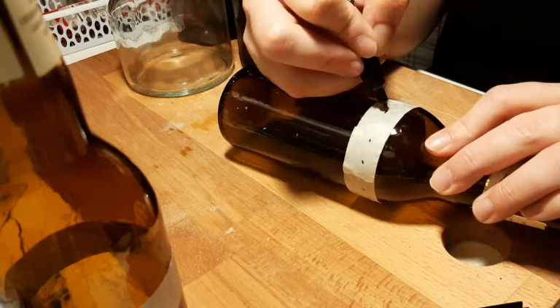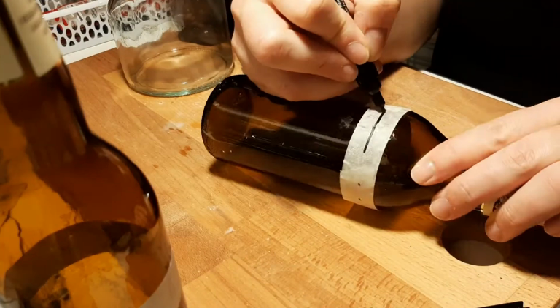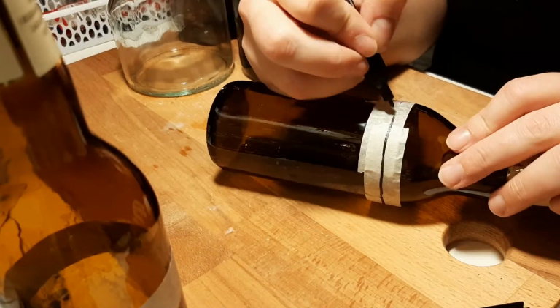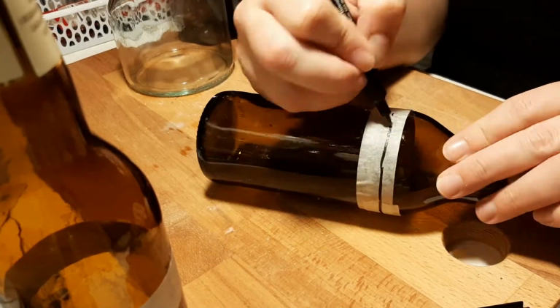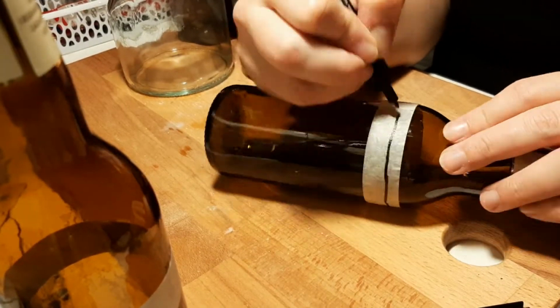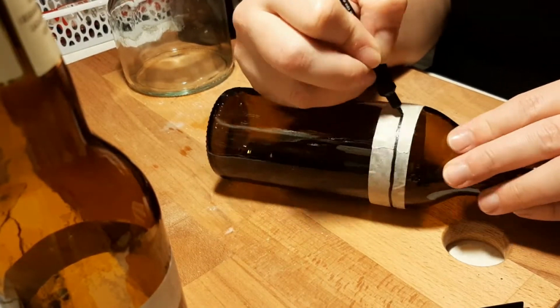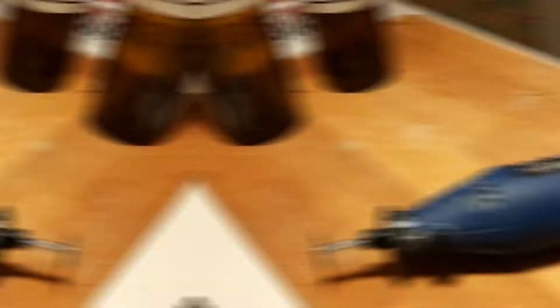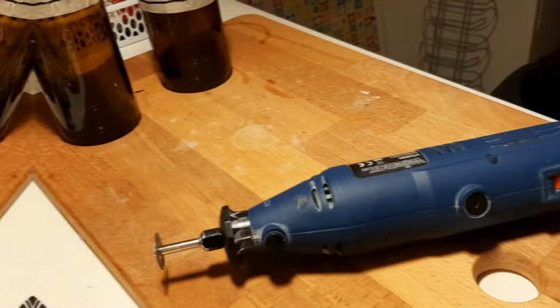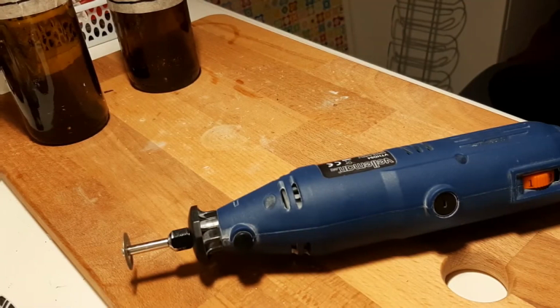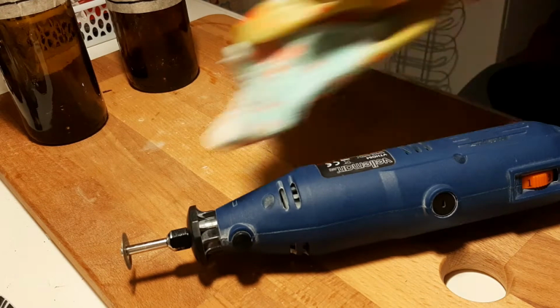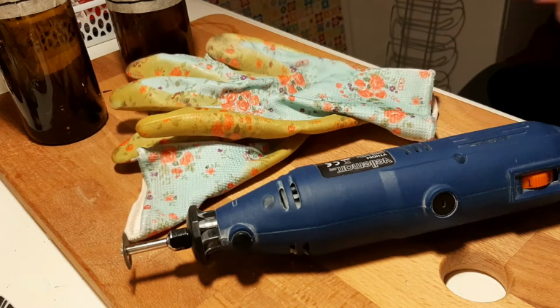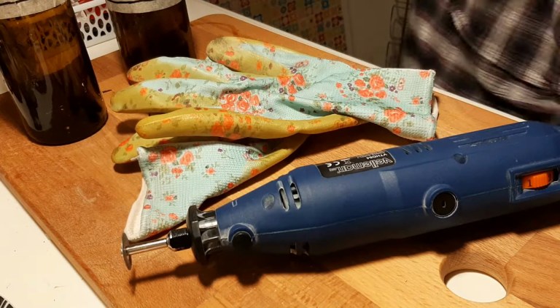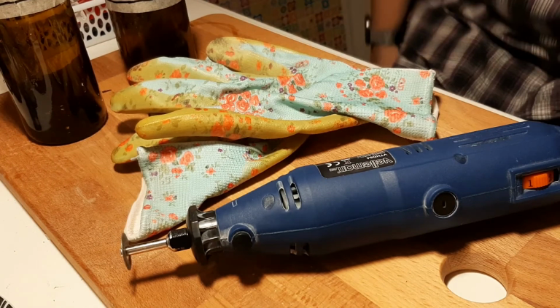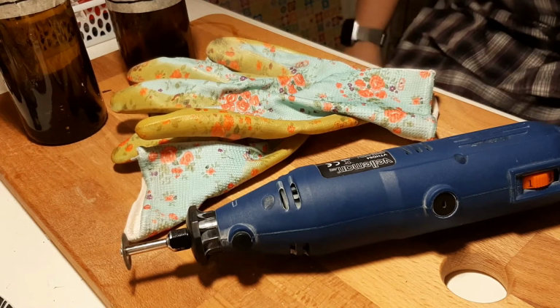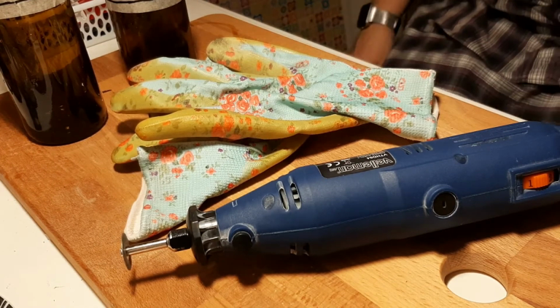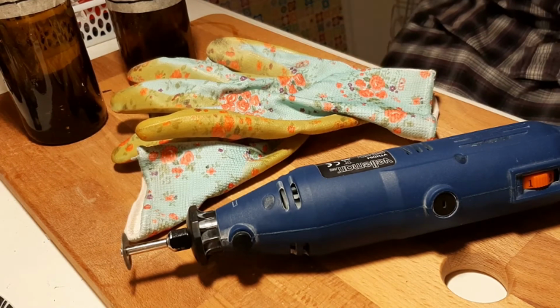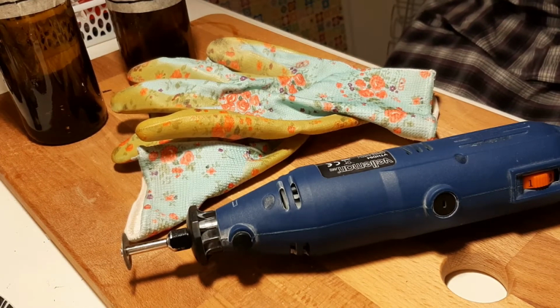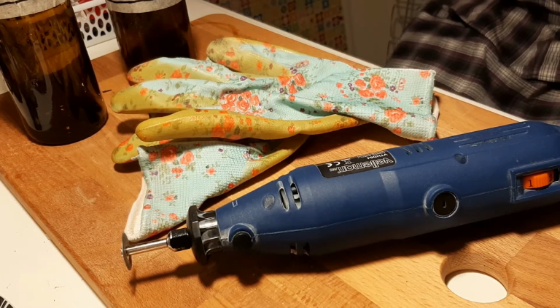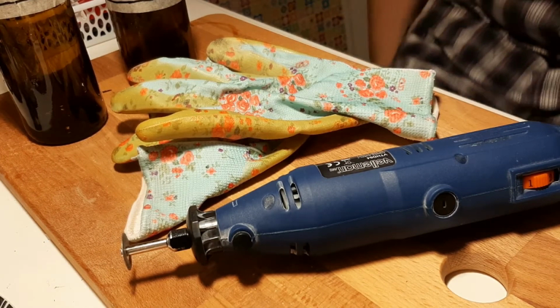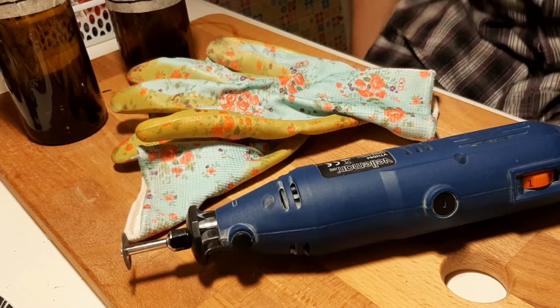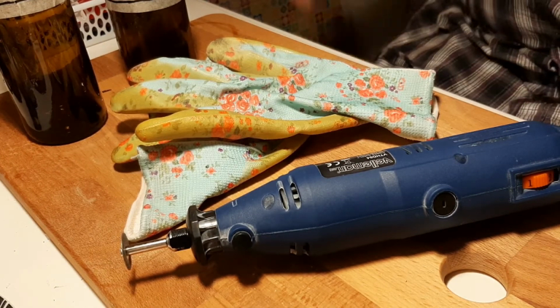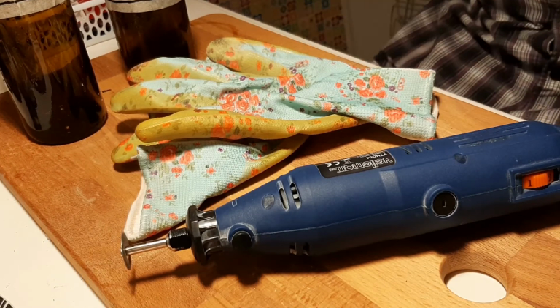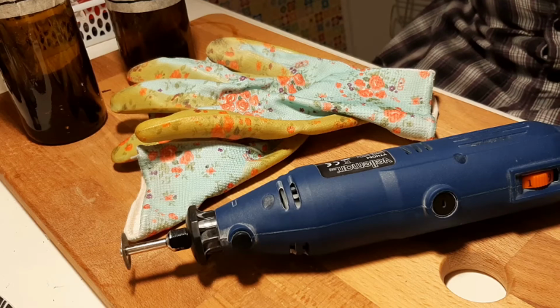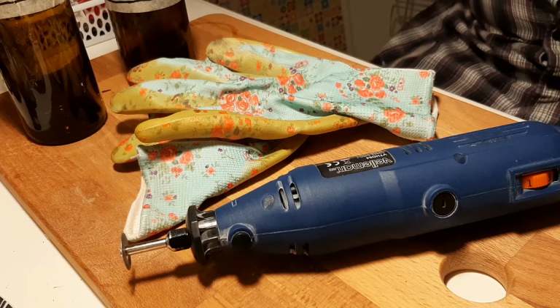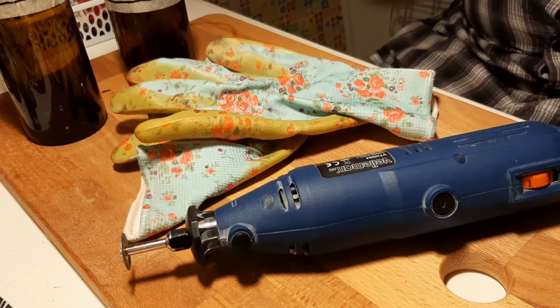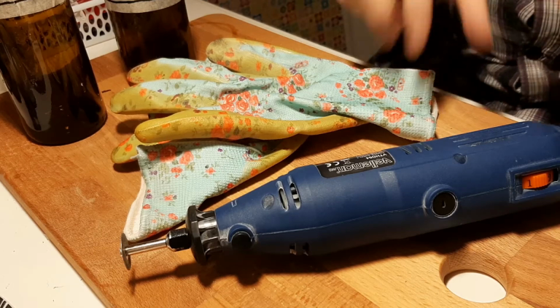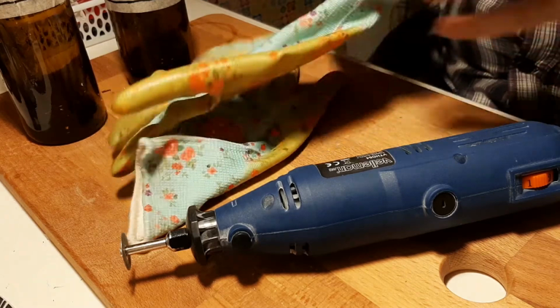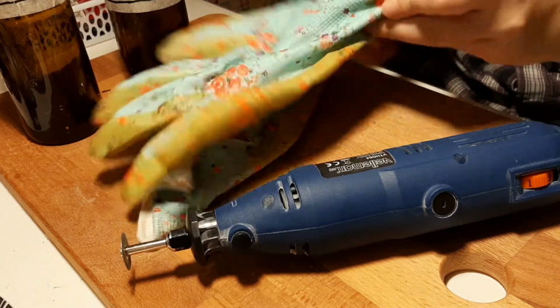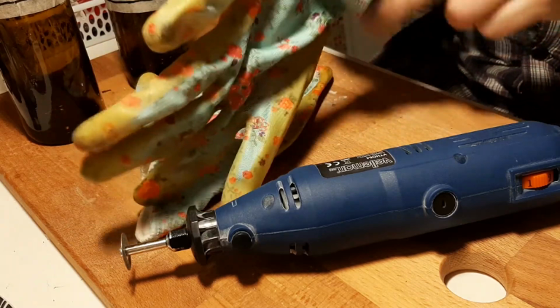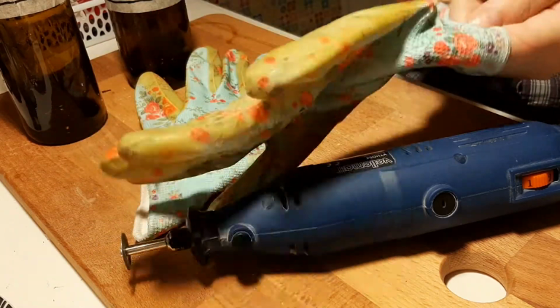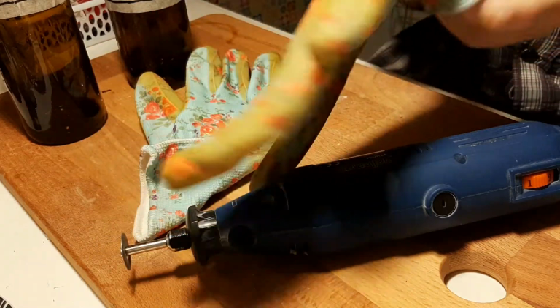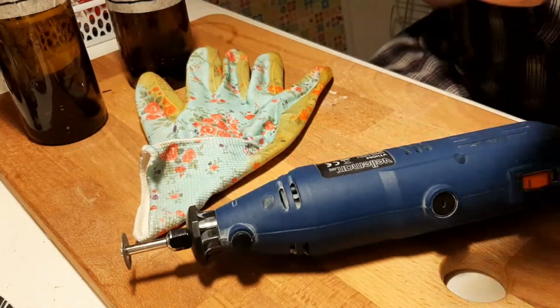So then I connected all my dots into a nice straight-ish line and now I'm ready to bring out the tools! I have my multi-tool with a cutting blade, some gloves, and it's time to get to work.